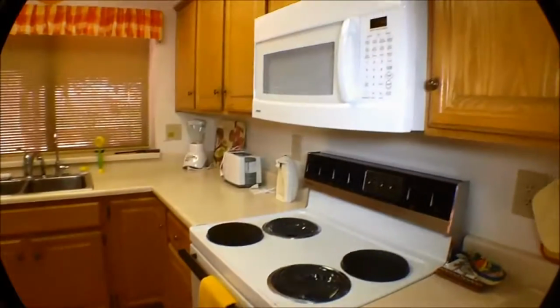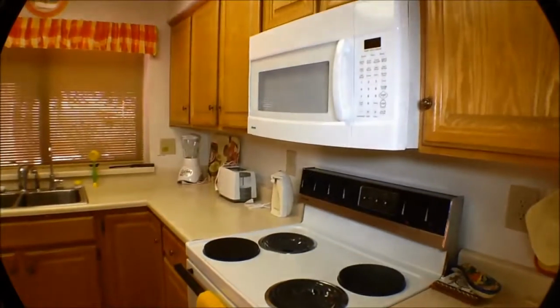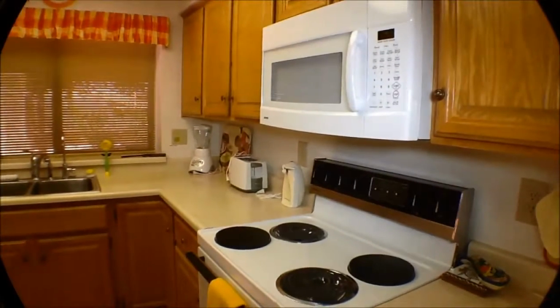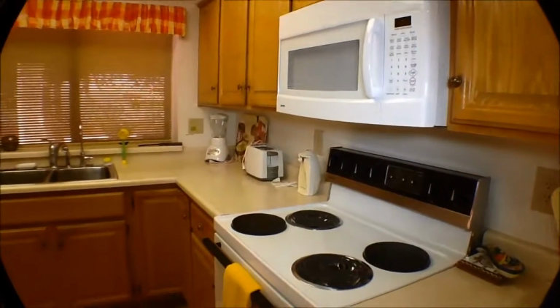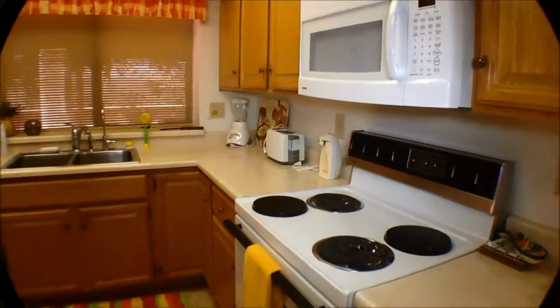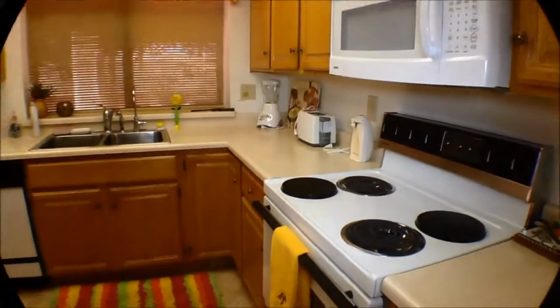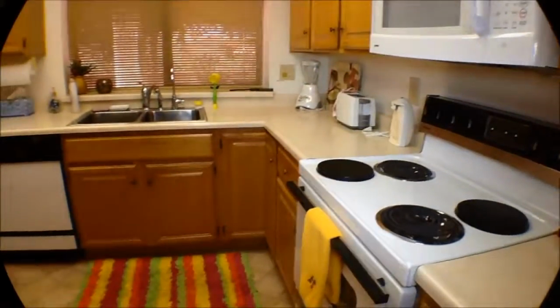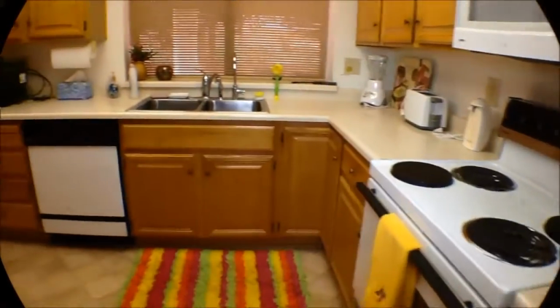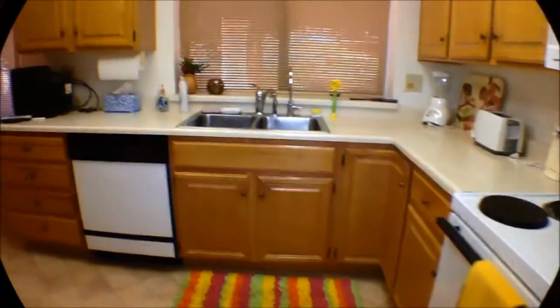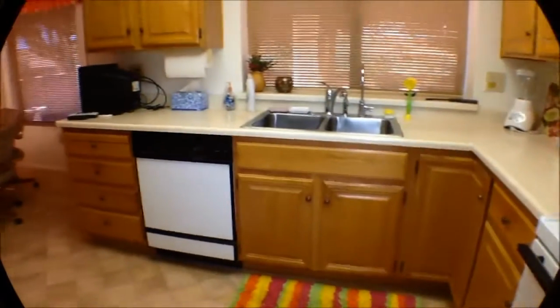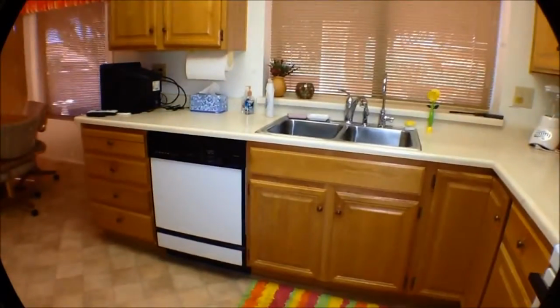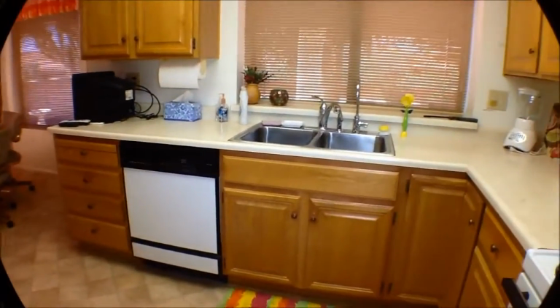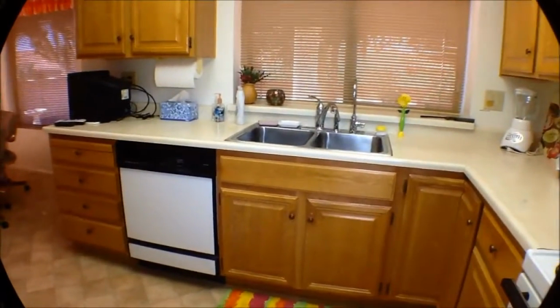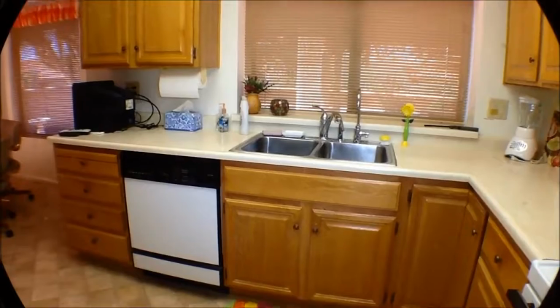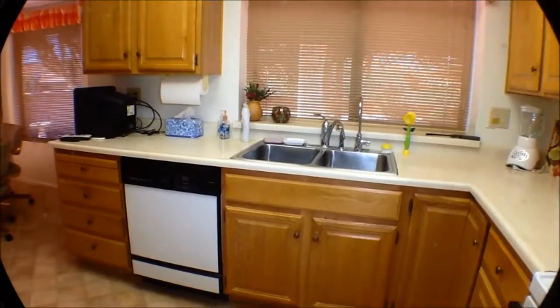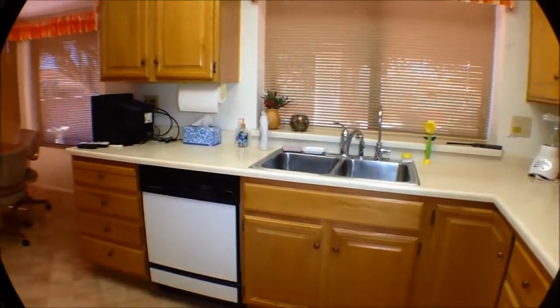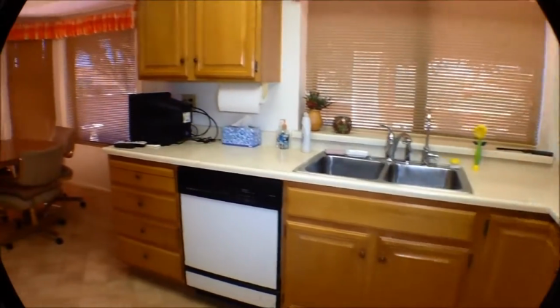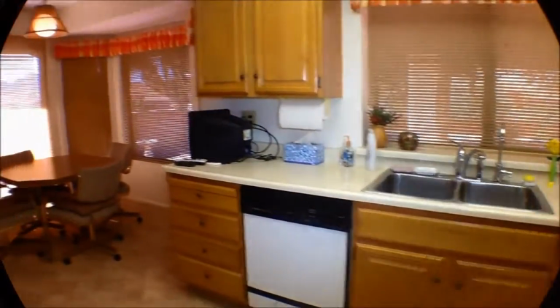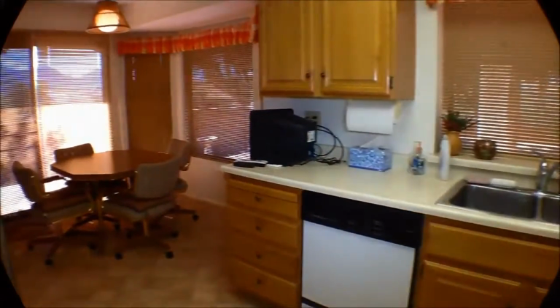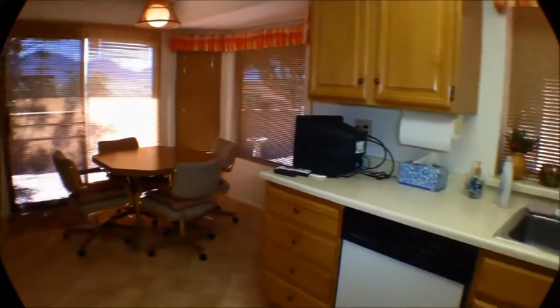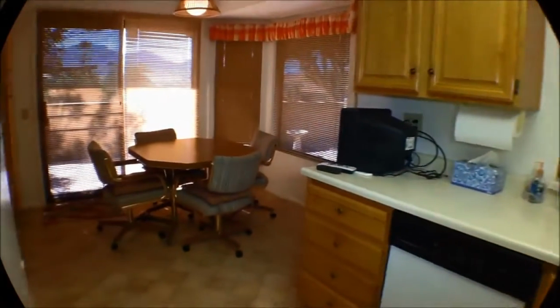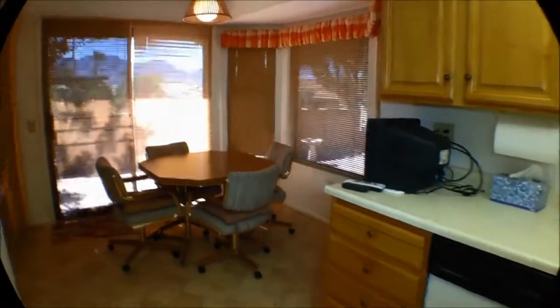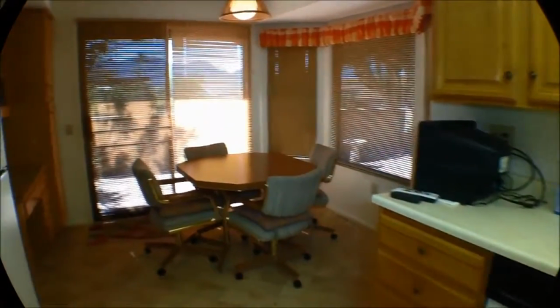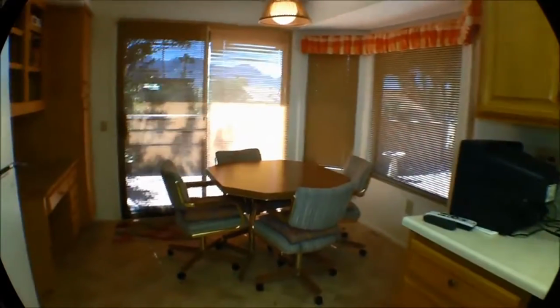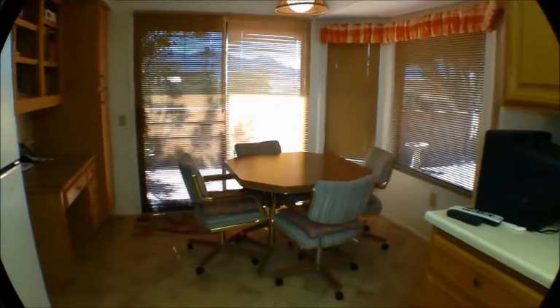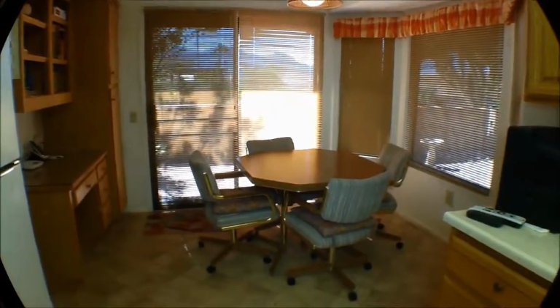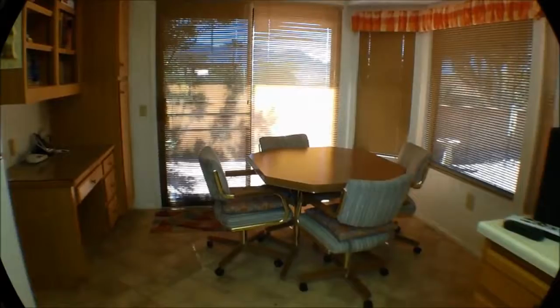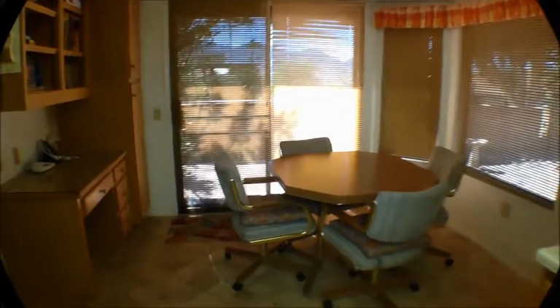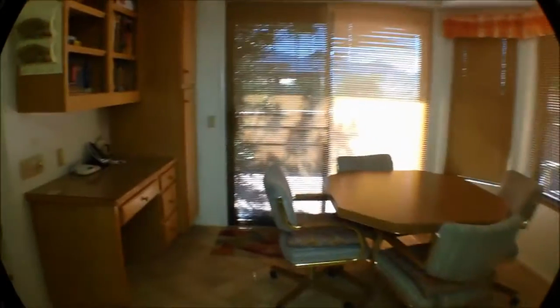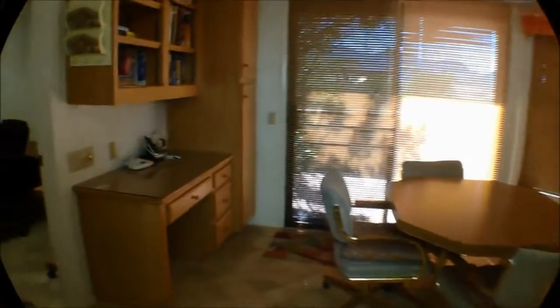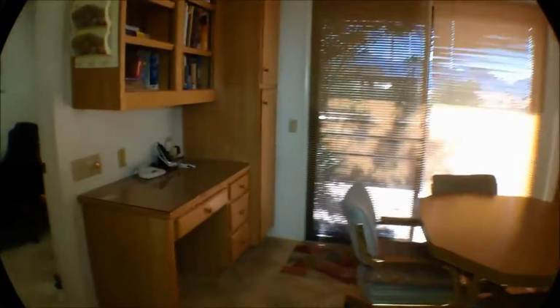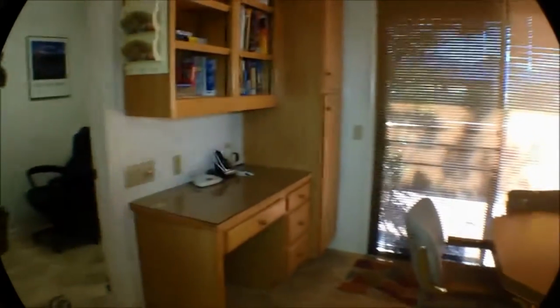So we have a microwave over the stove, a dishwasher, double sink, small TV, nice nook, and a little writing desk.